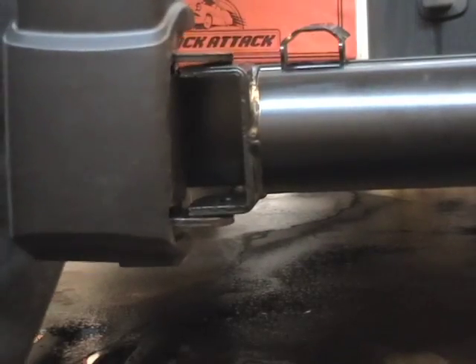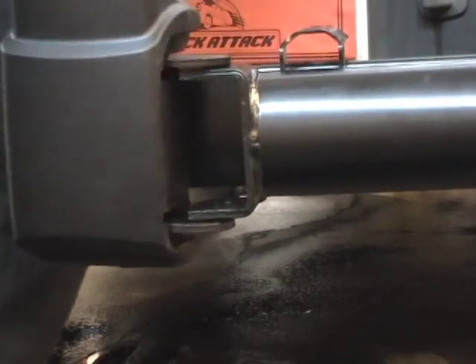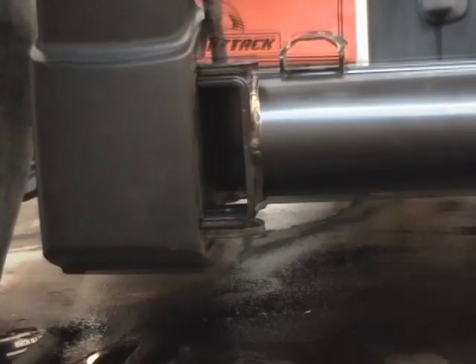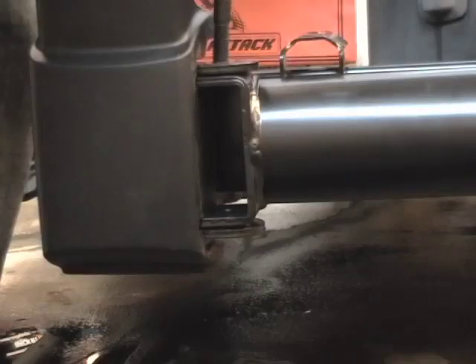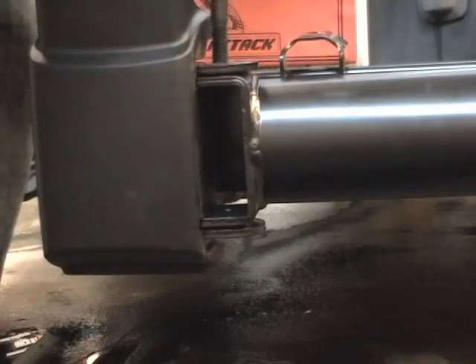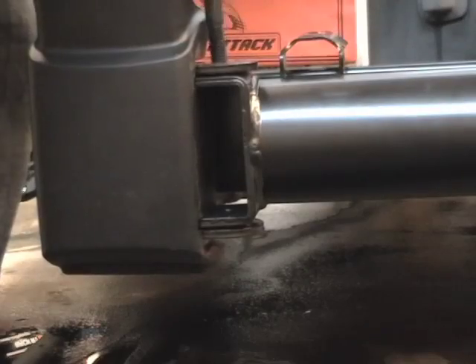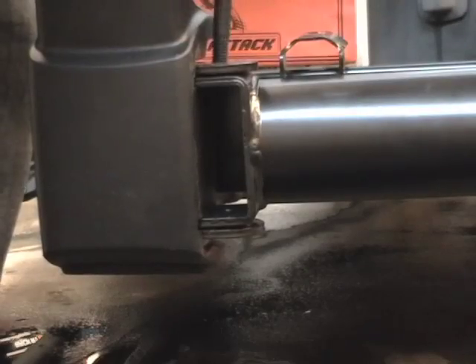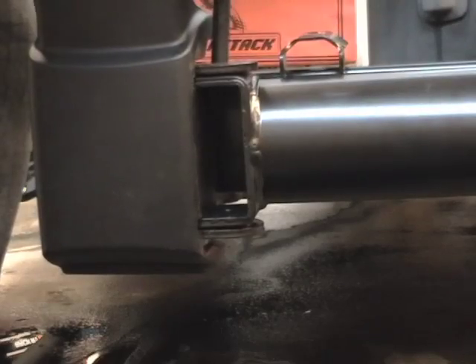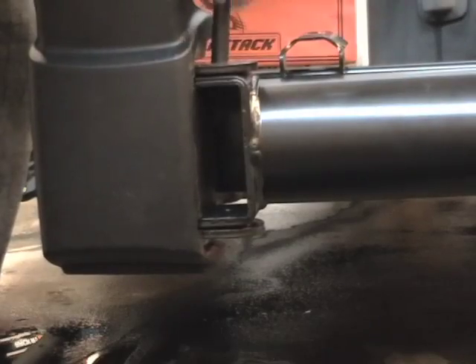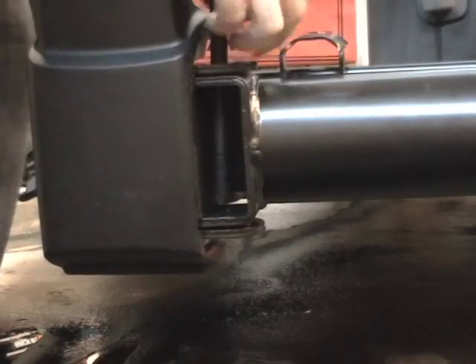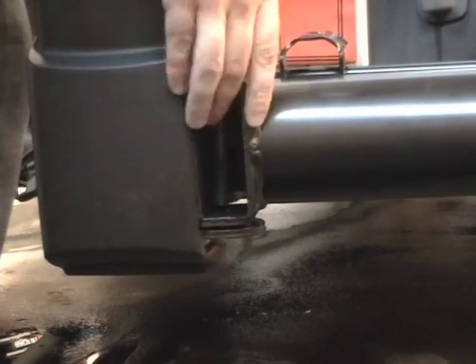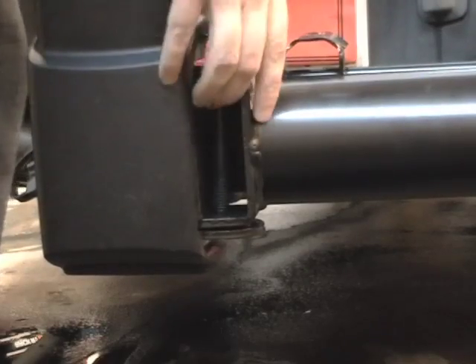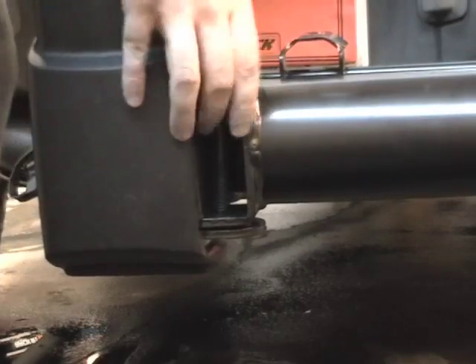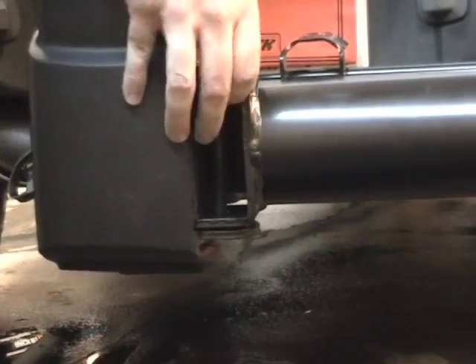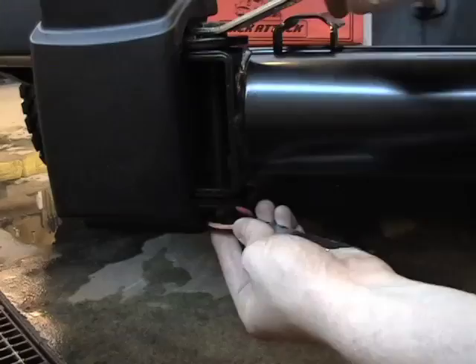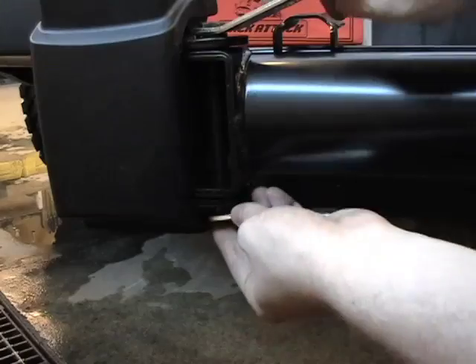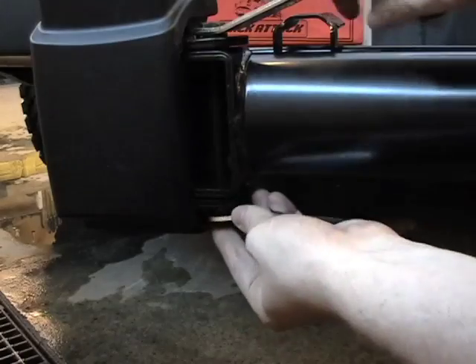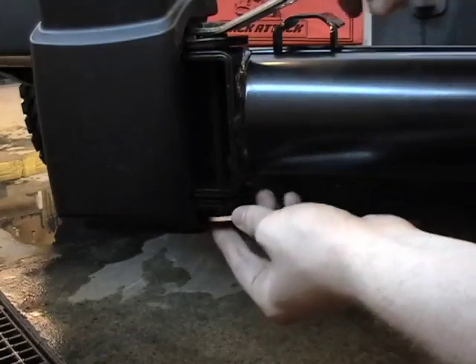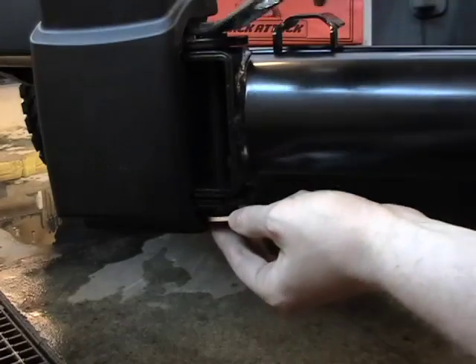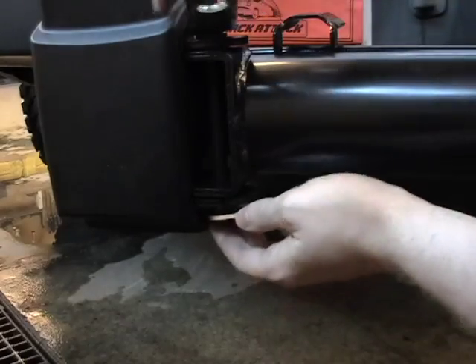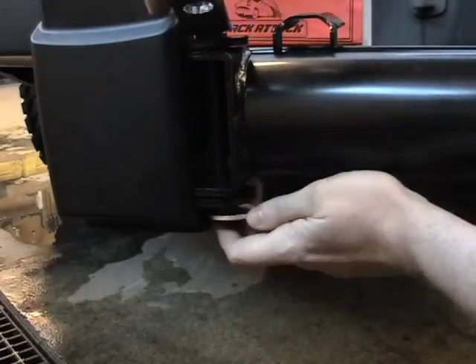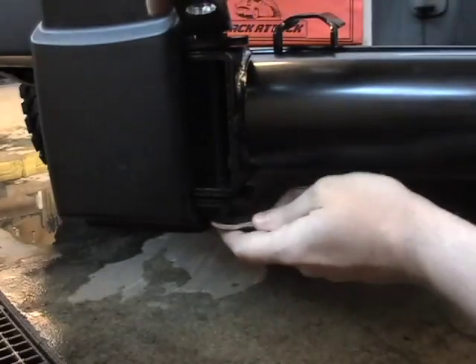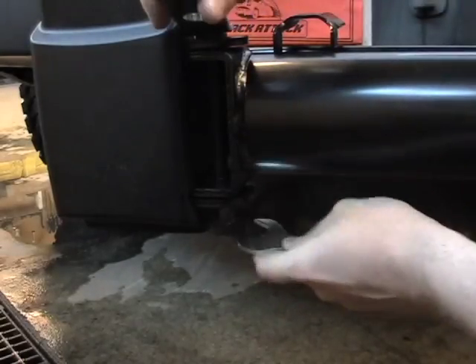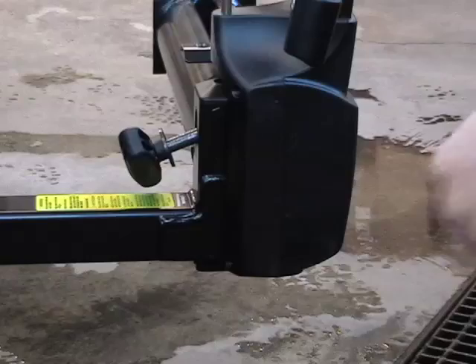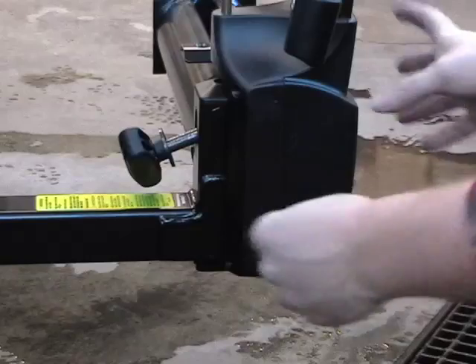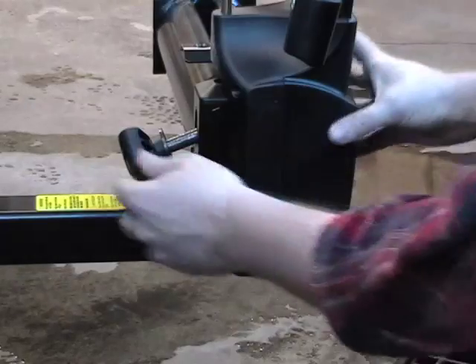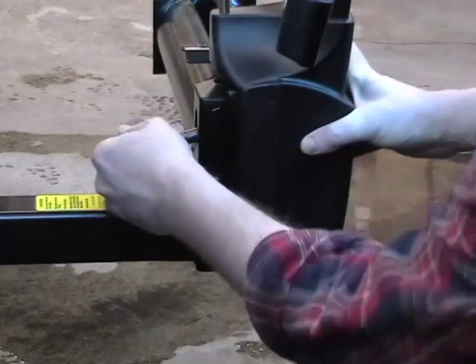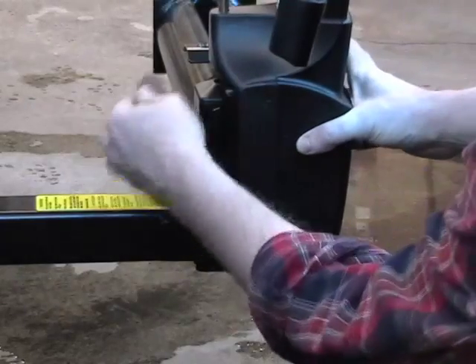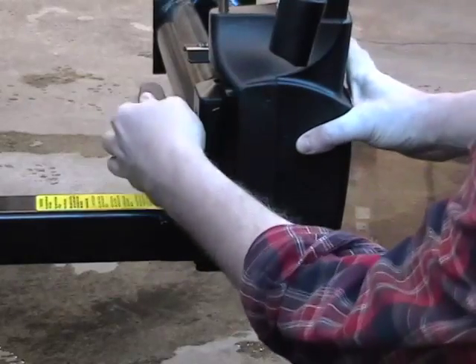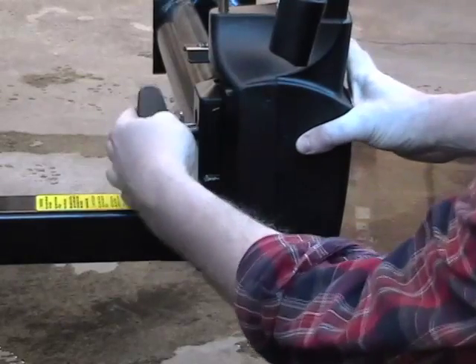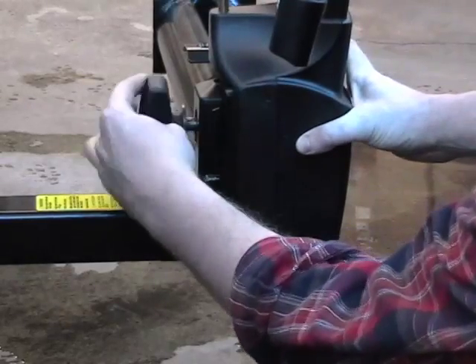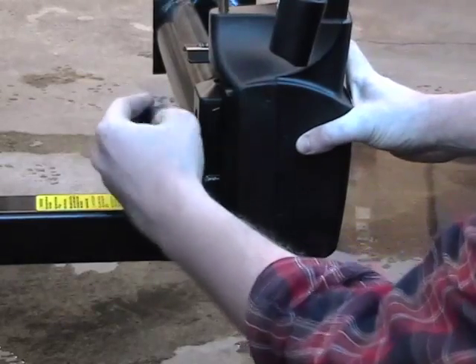Then you can attach the bike carrier and tighten it again just the same. Then tighten the lower locking handle.